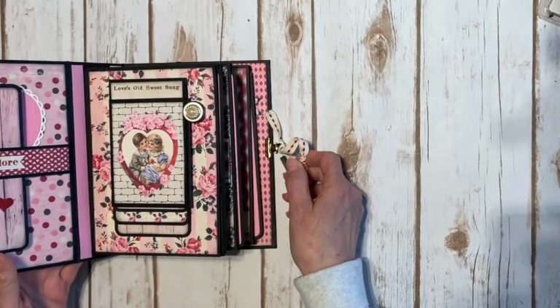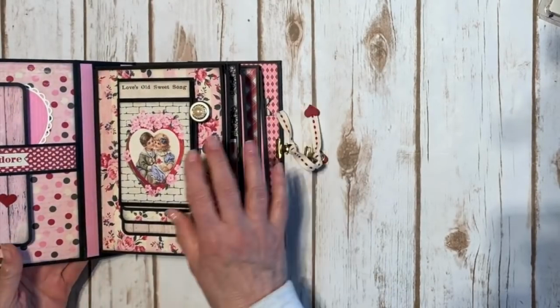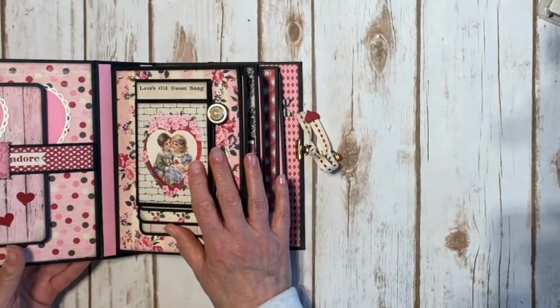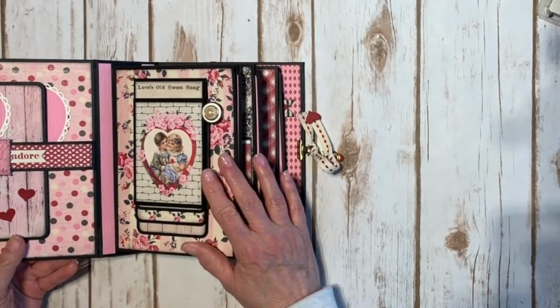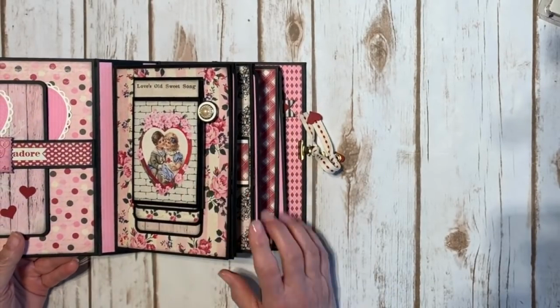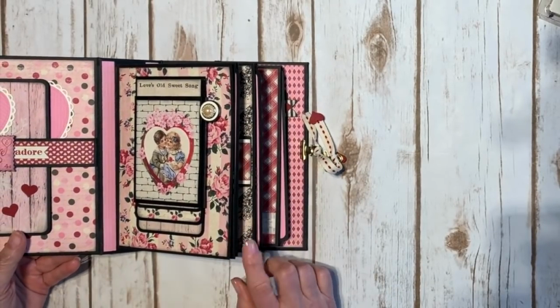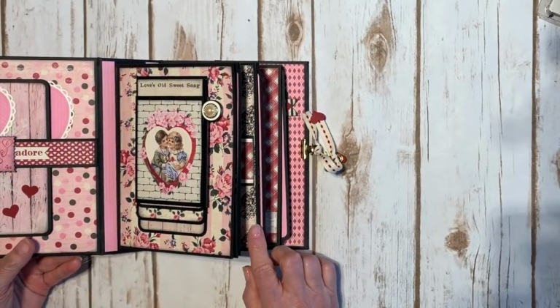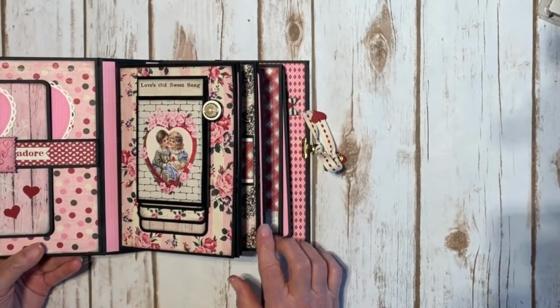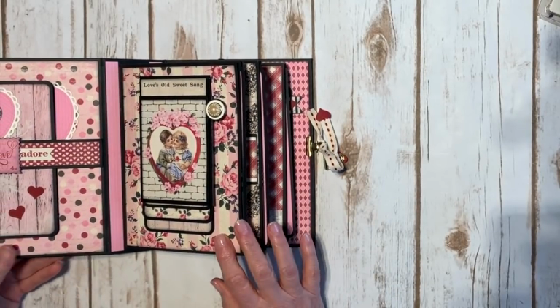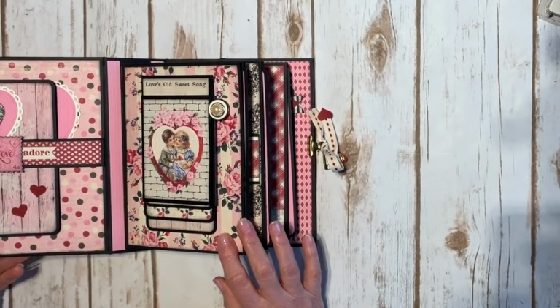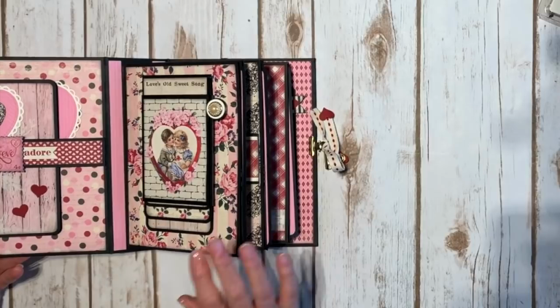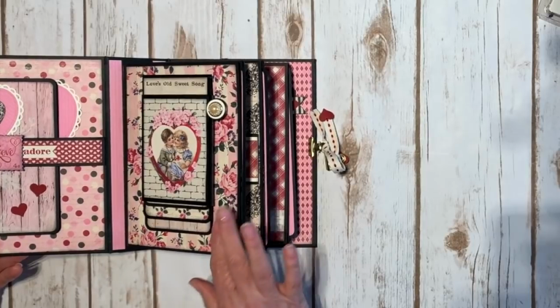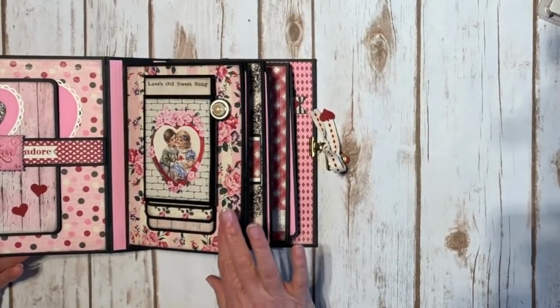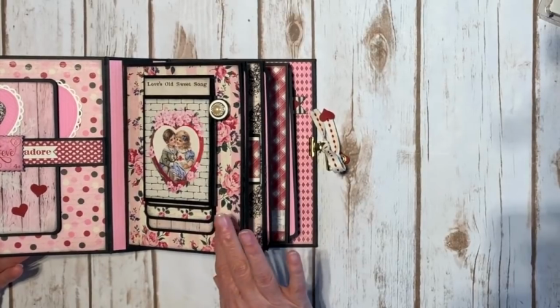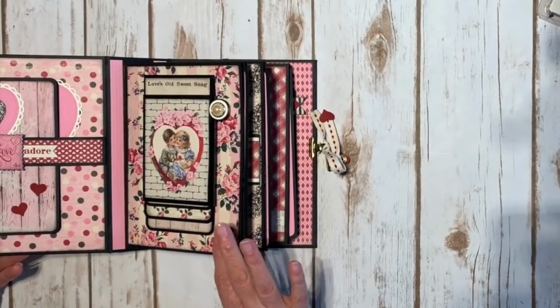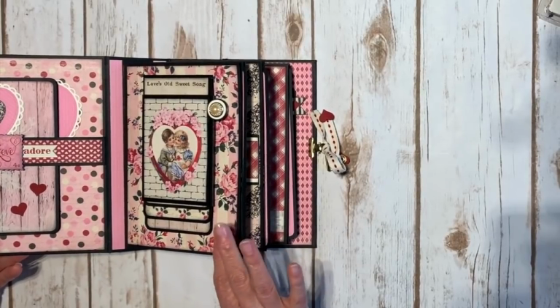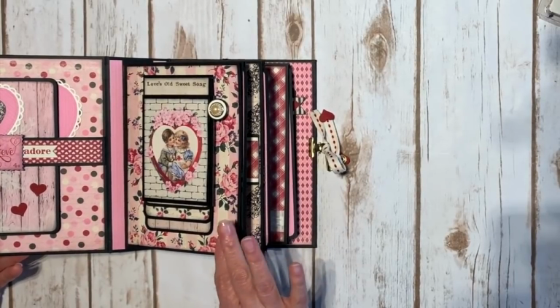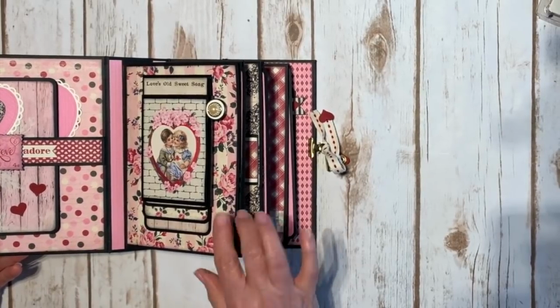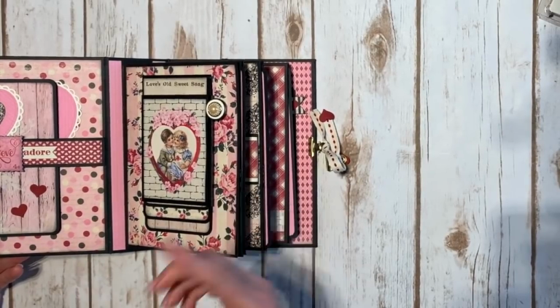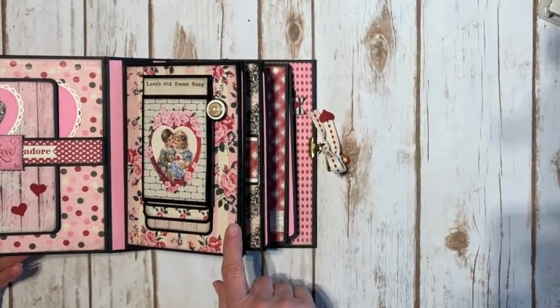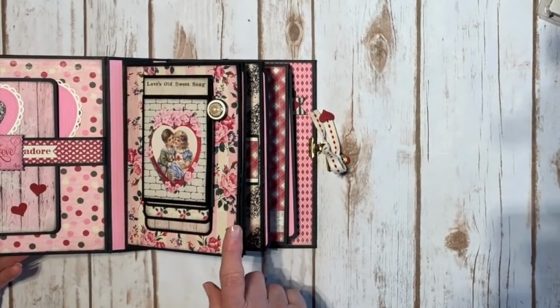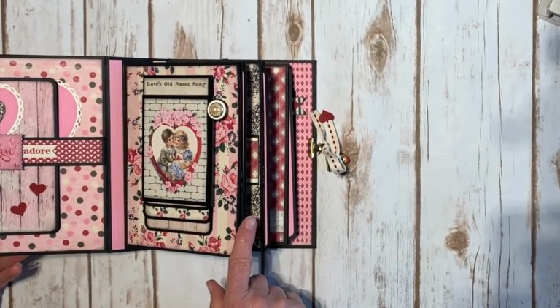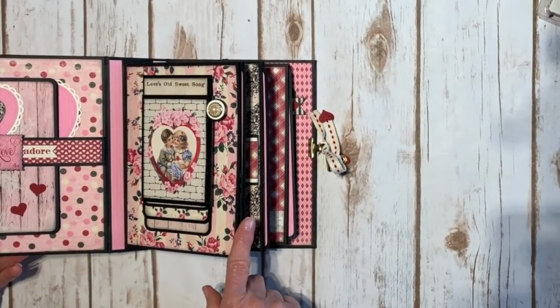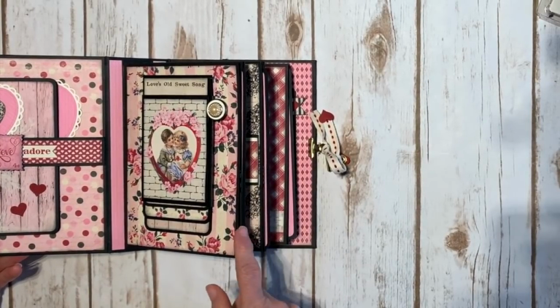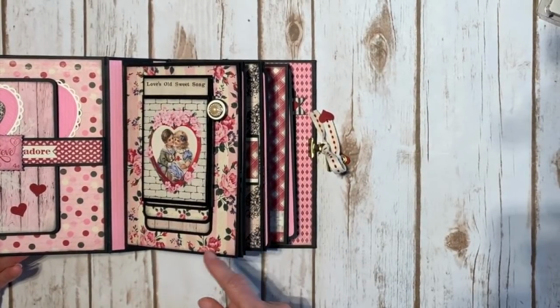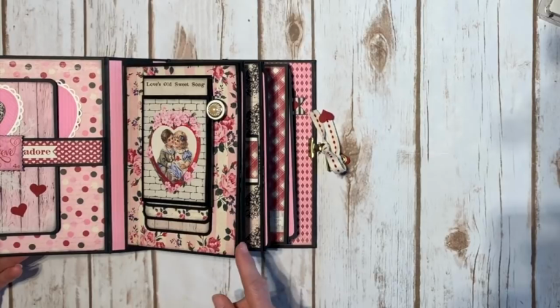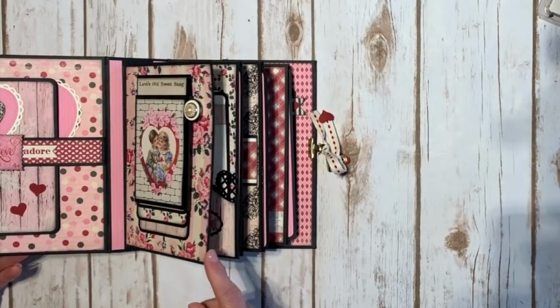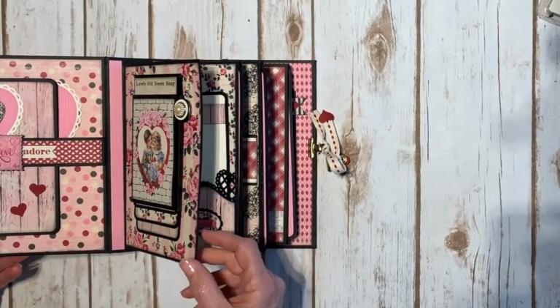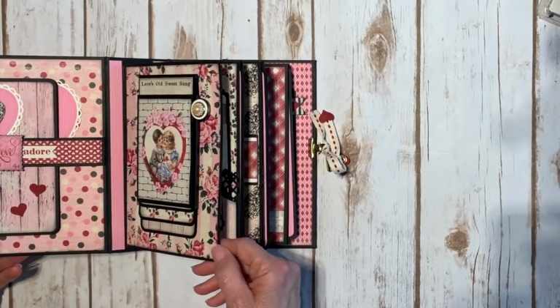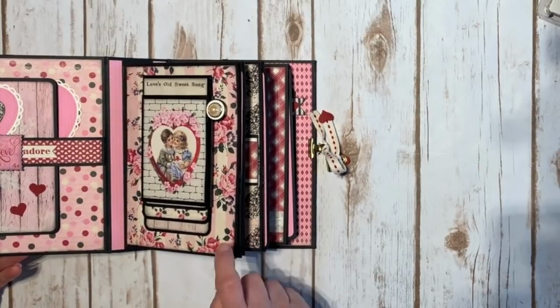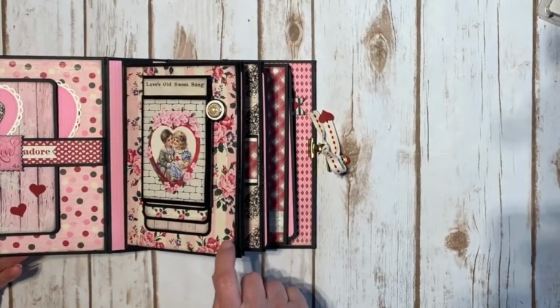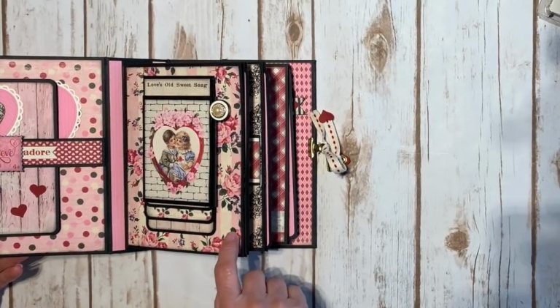When you open it up, there are three page units in here. I do have a tutorial already on my YouTube channel on how to make these pages. I used my 11 by 17 cardstock to make them.